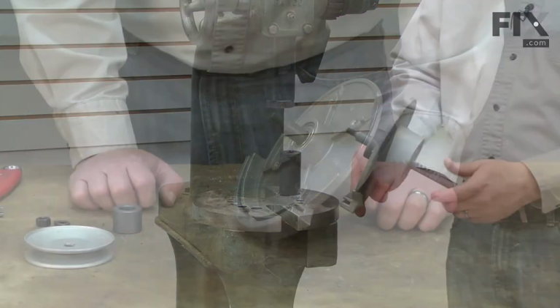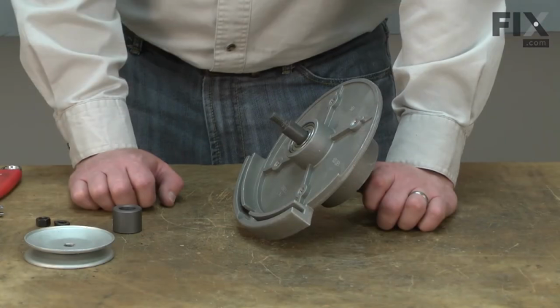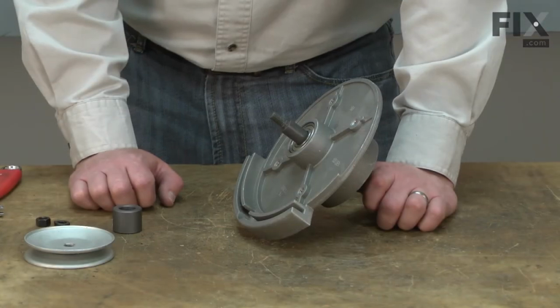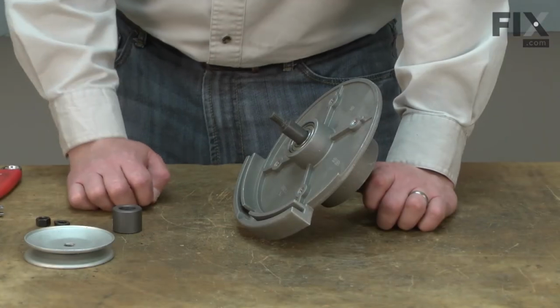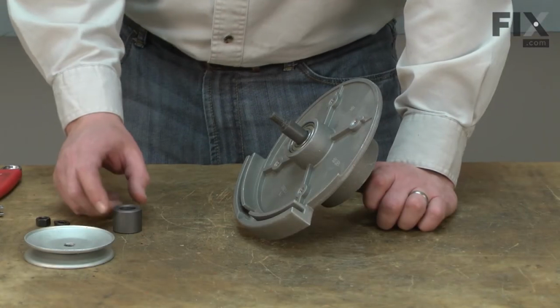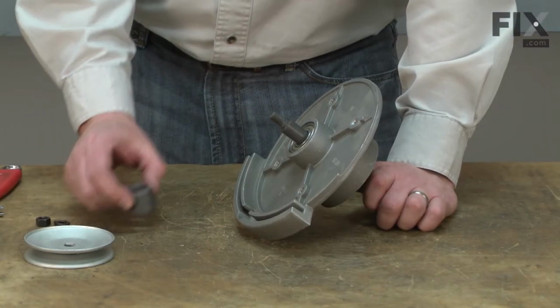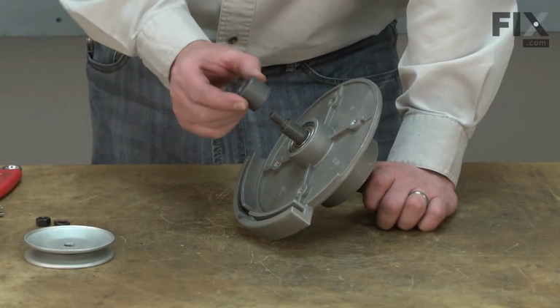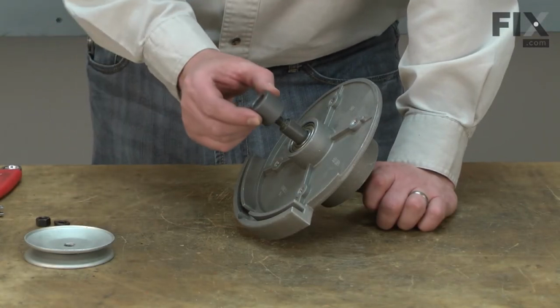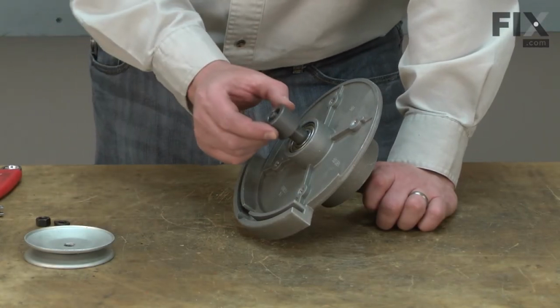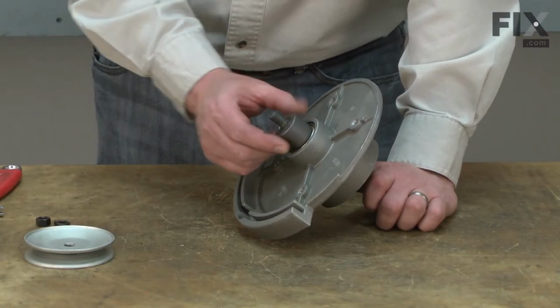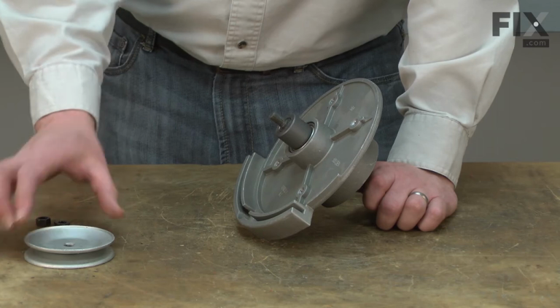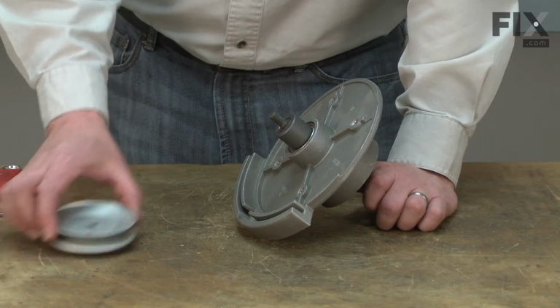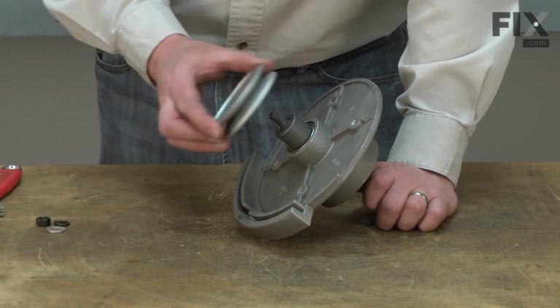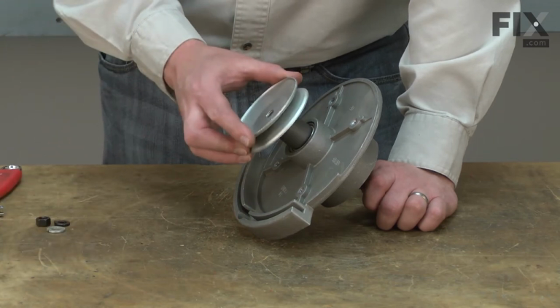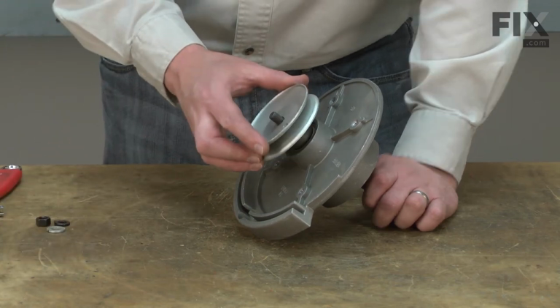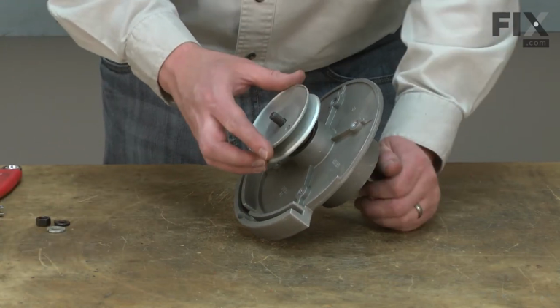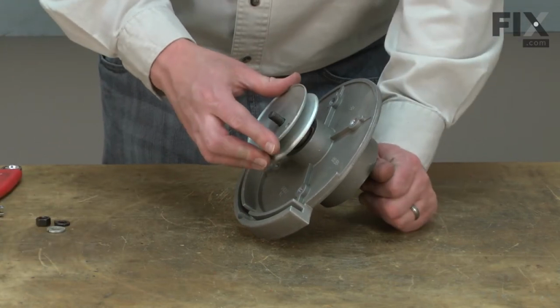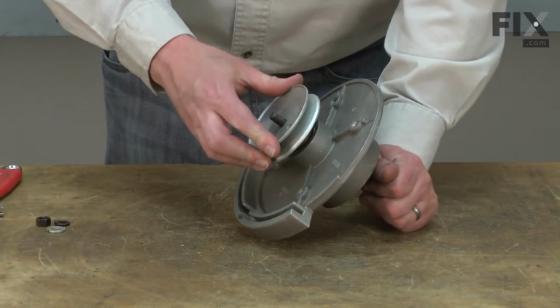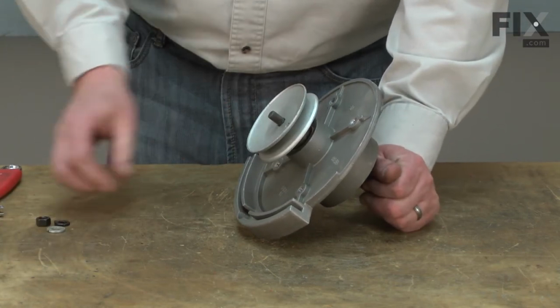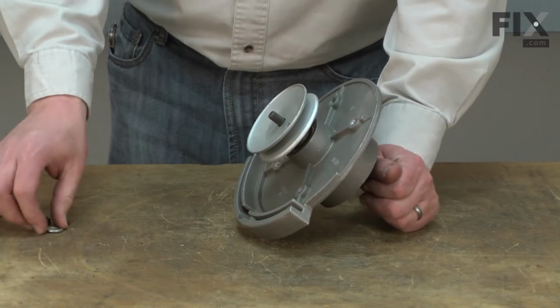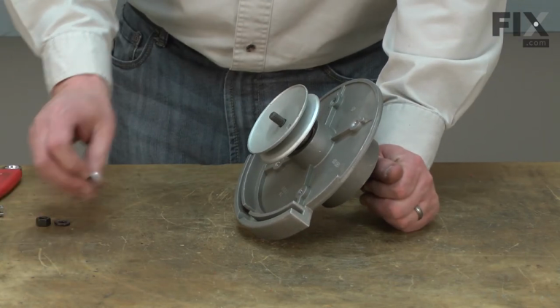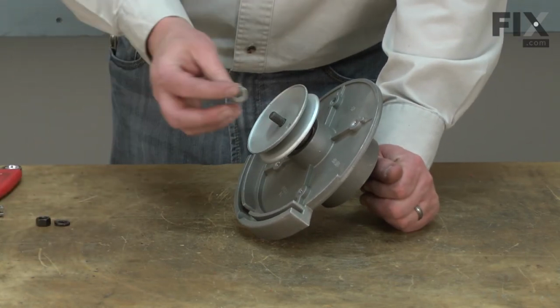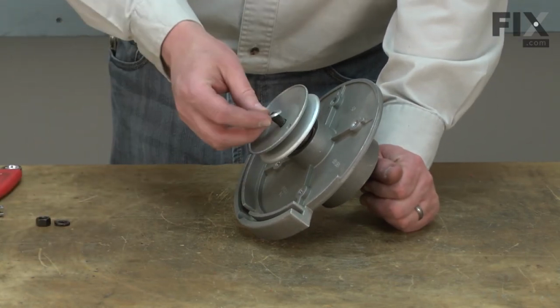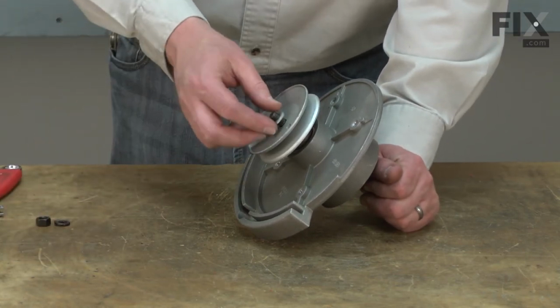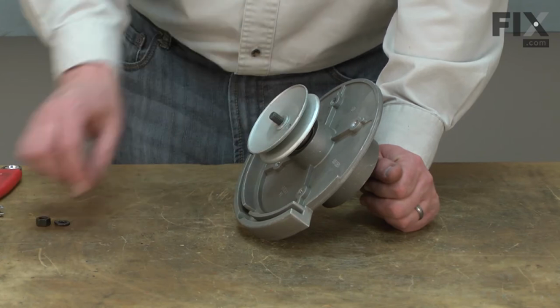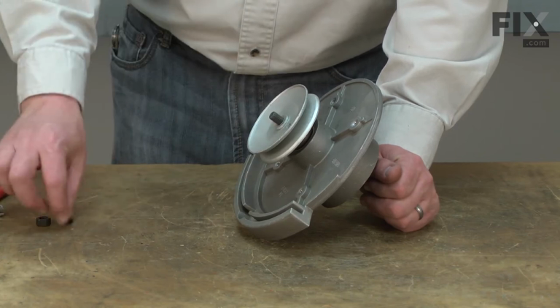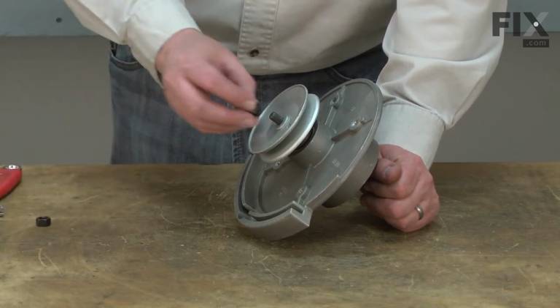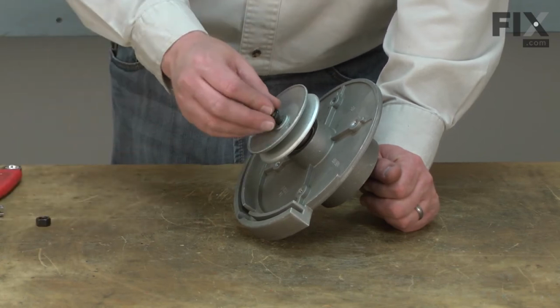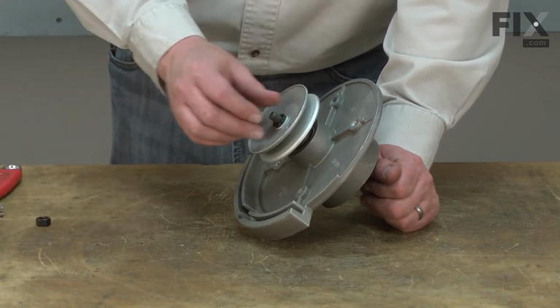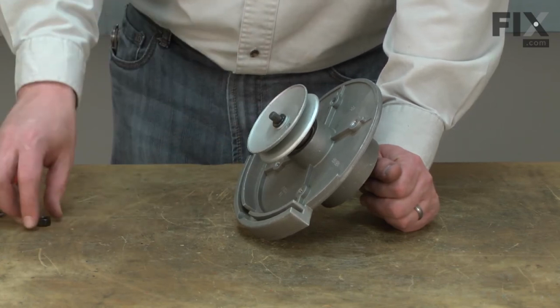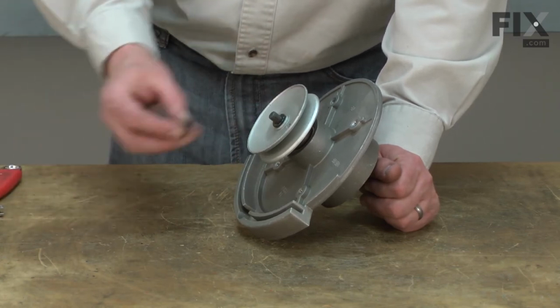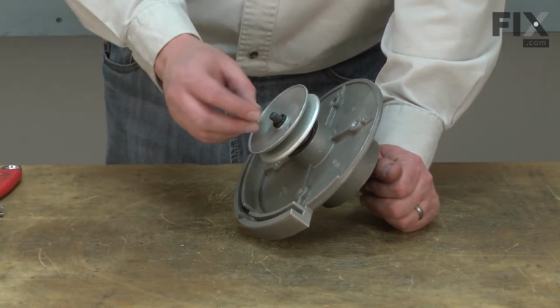Now I'll reinstall the belt pulley, starting with the spacer. The pulley is next. I'll secure the pulley with the flat washer, the lock washer, and the nut.